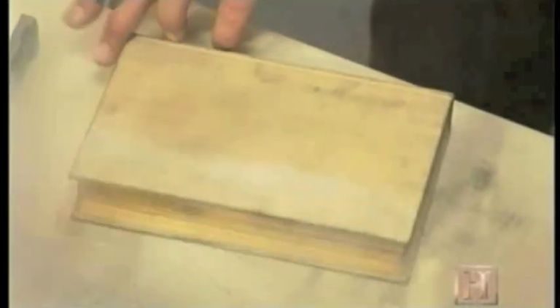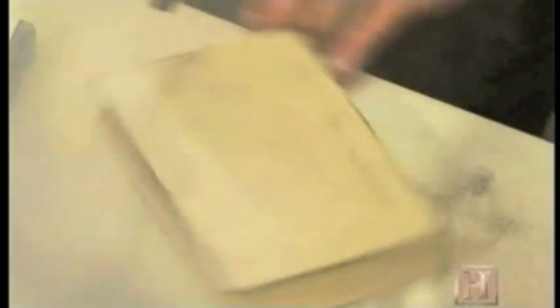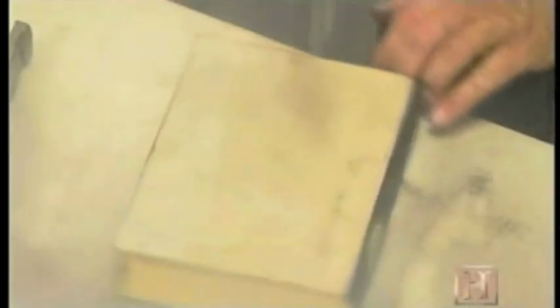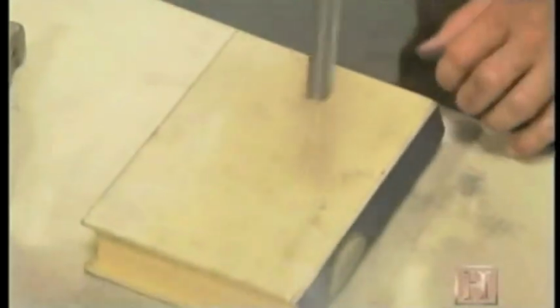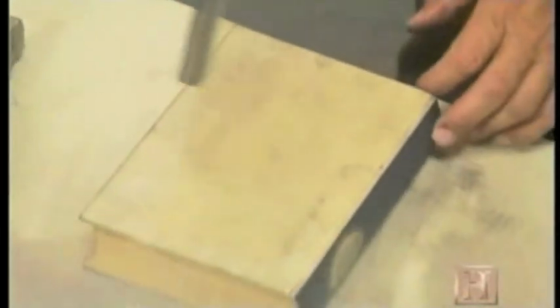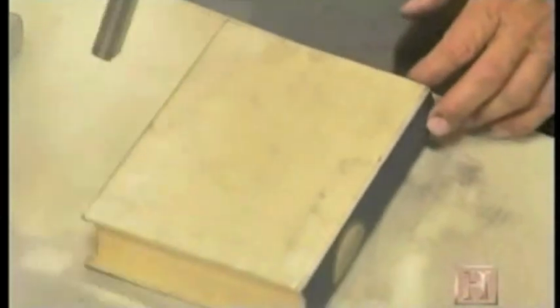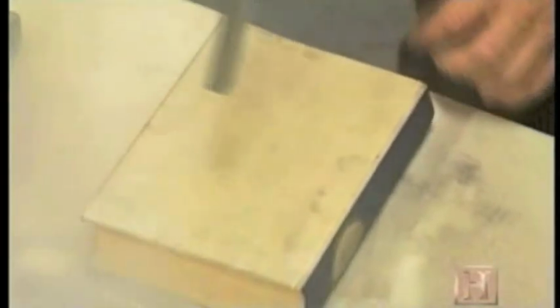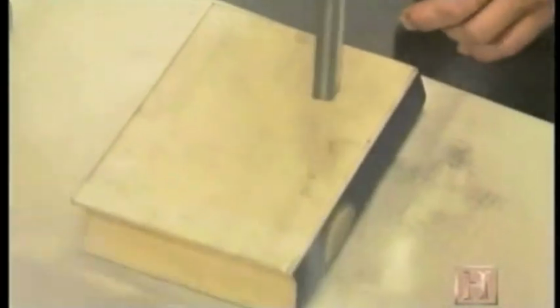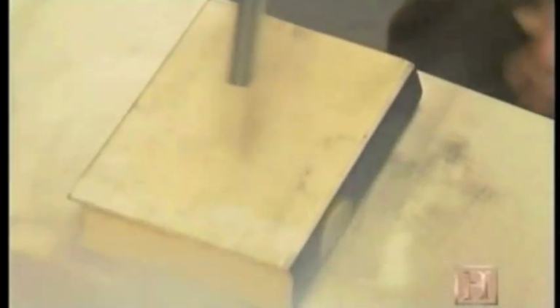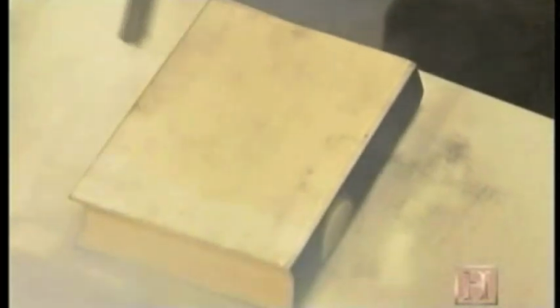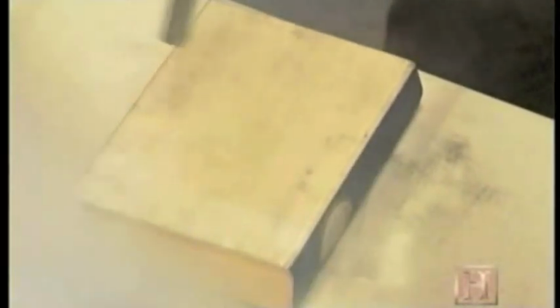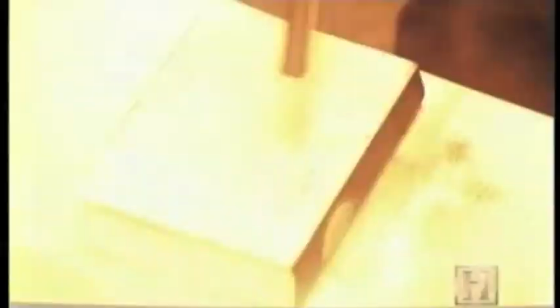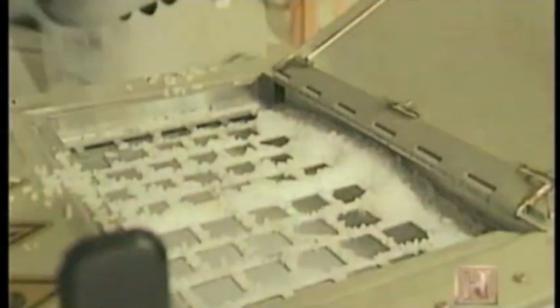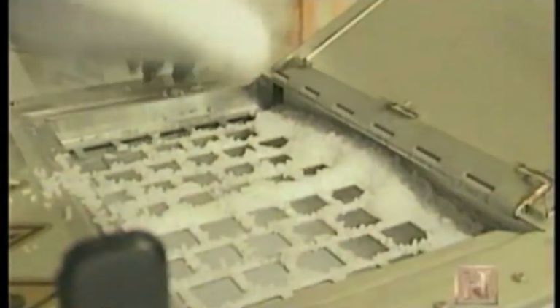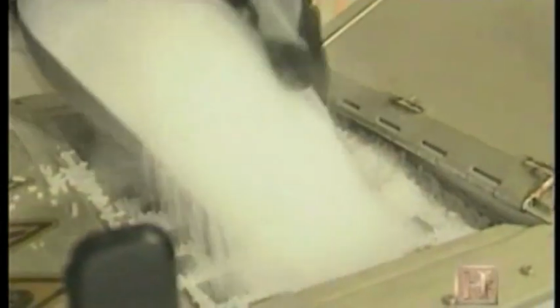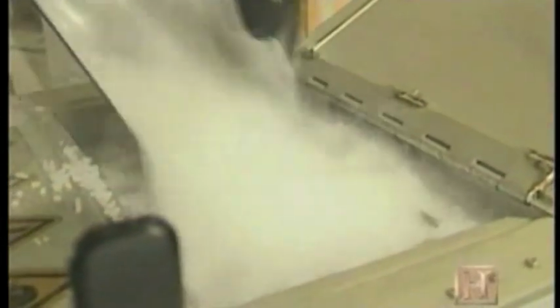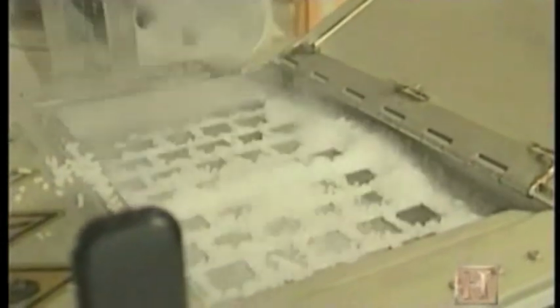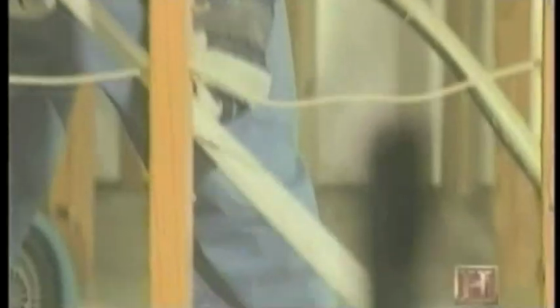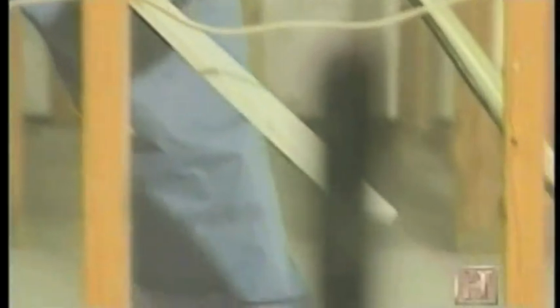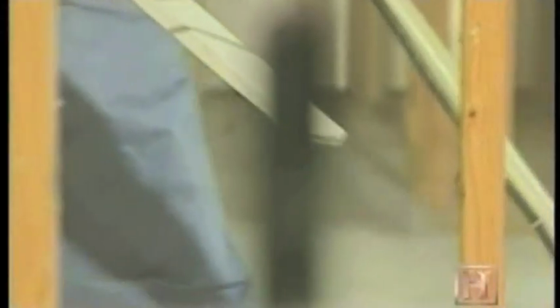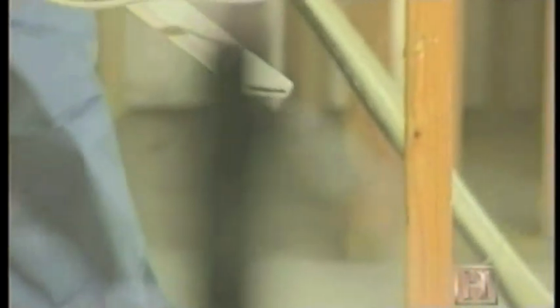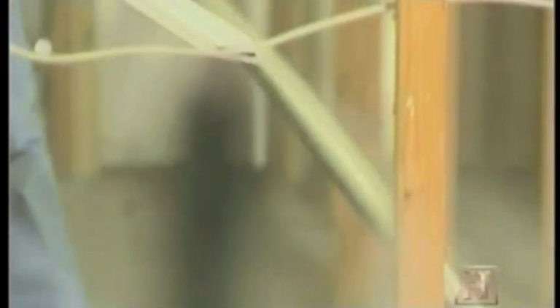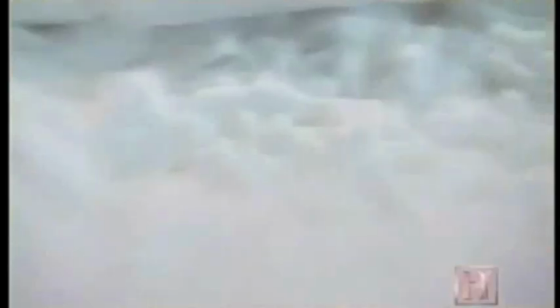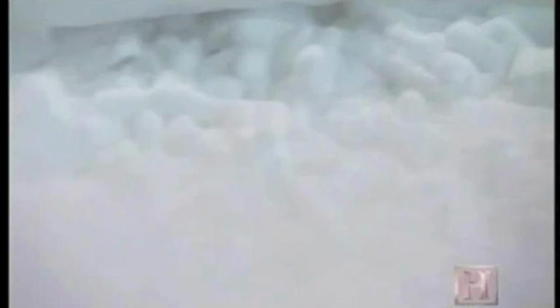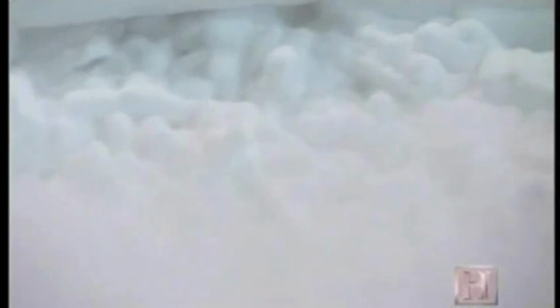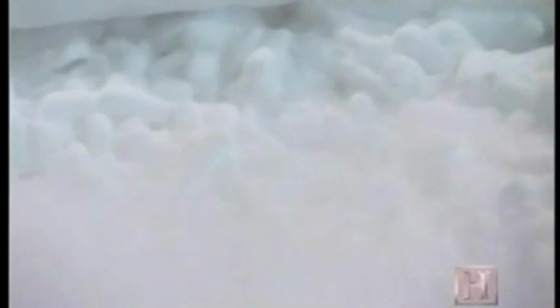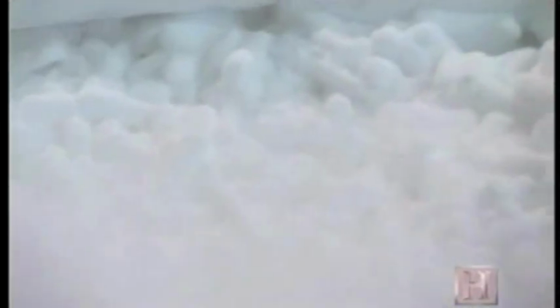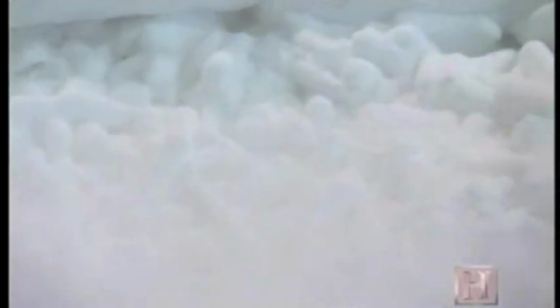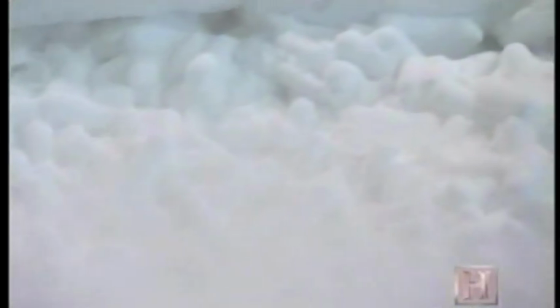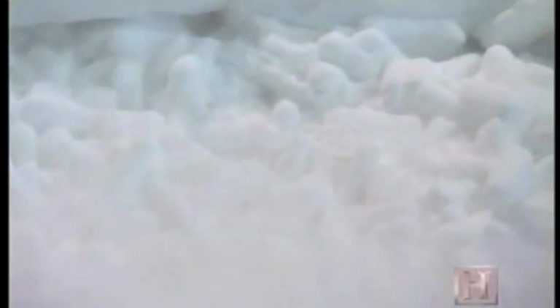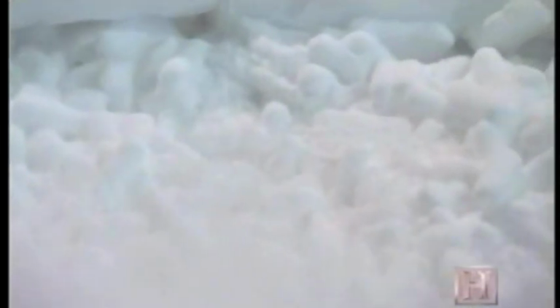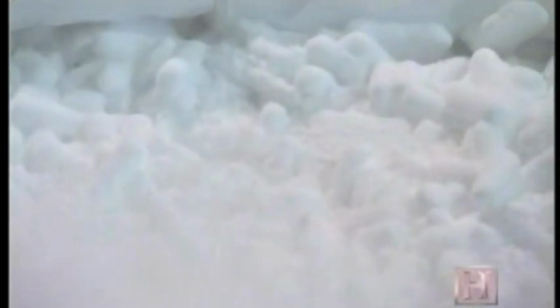Dry ice on a scale of 1 to 10 is about a 2, with diamond being a 10. Of course, when people think of dry ice, they don't think of cleaning. Dry ice is more commonly known for its ability to keep things cold.